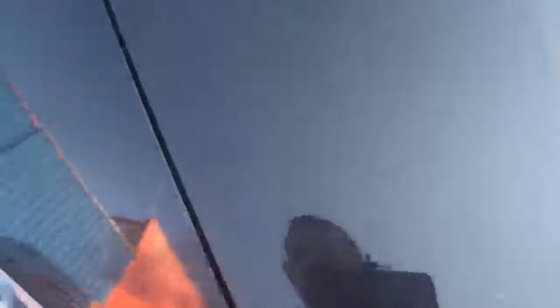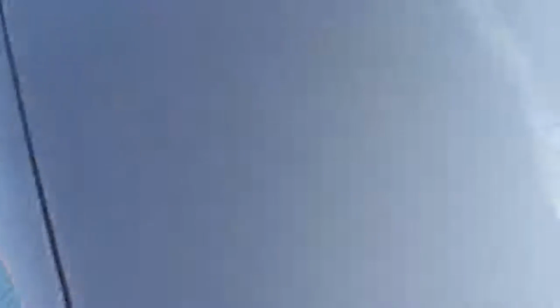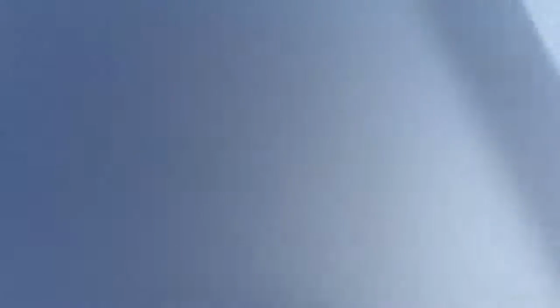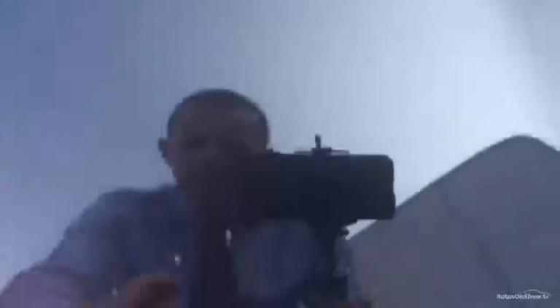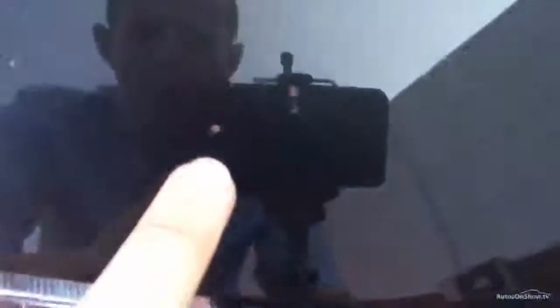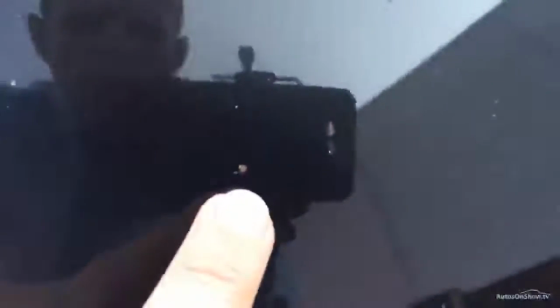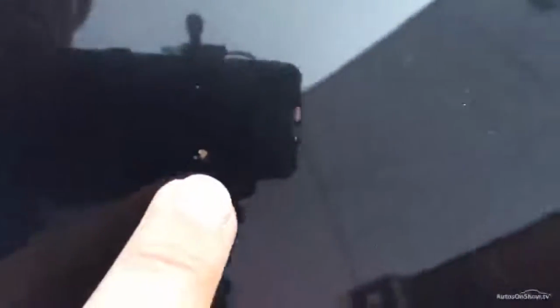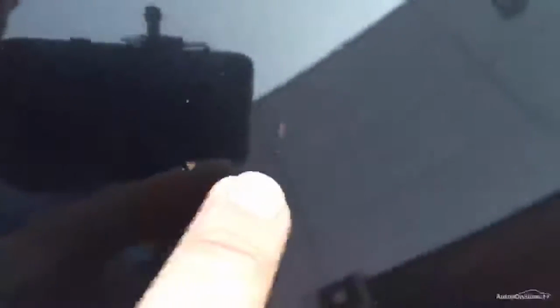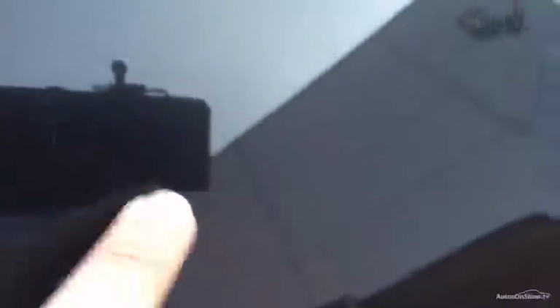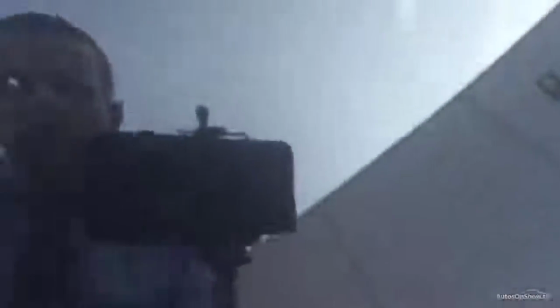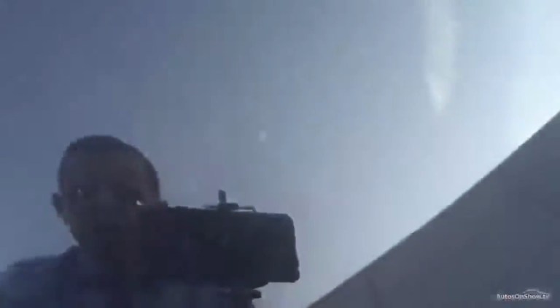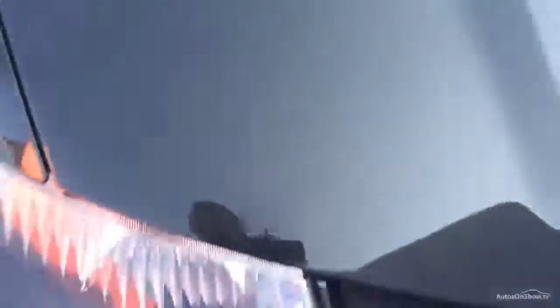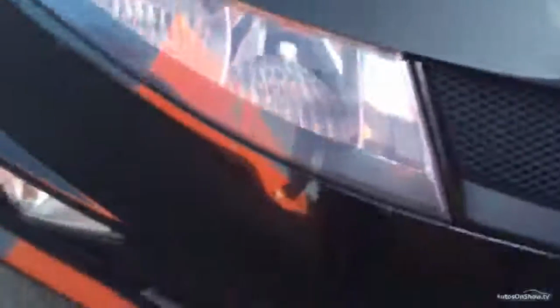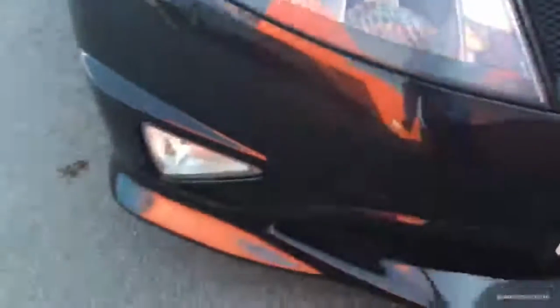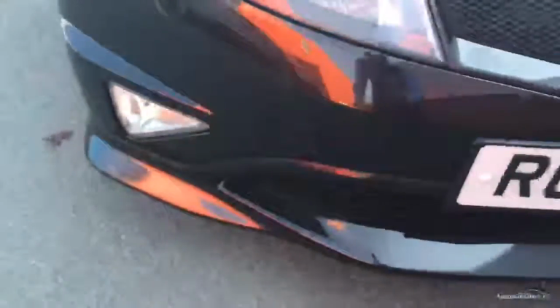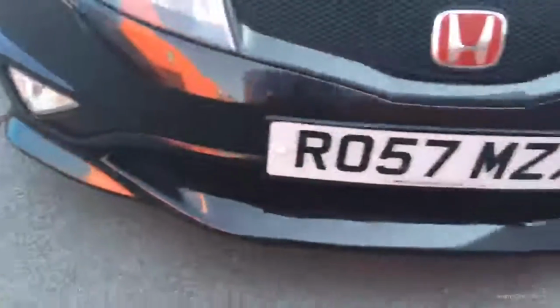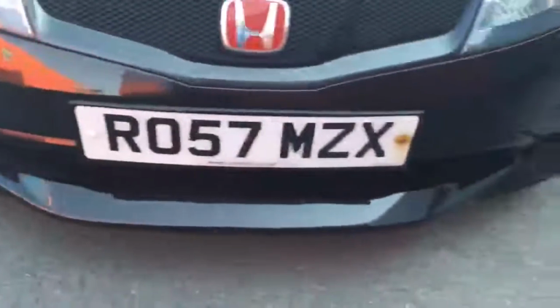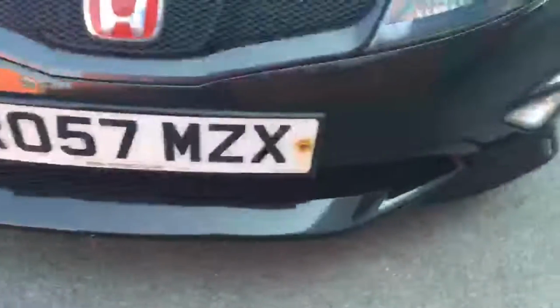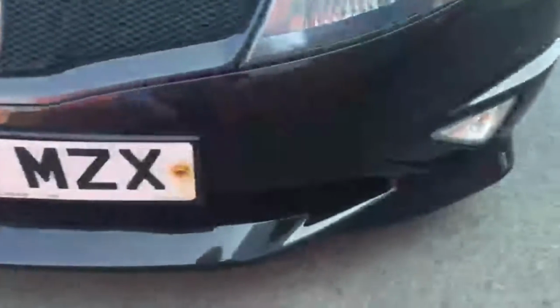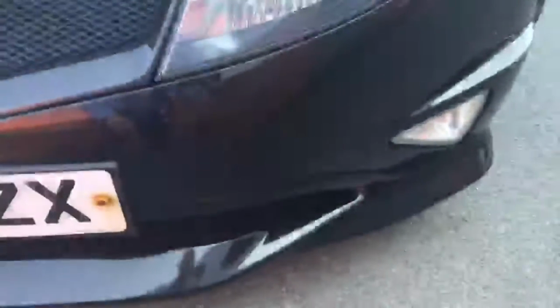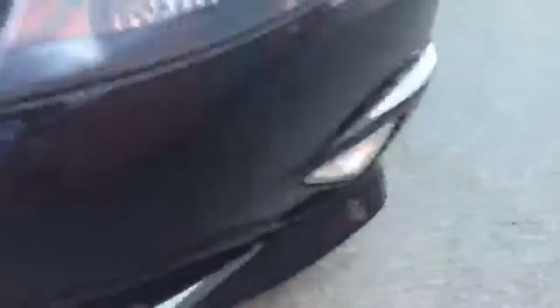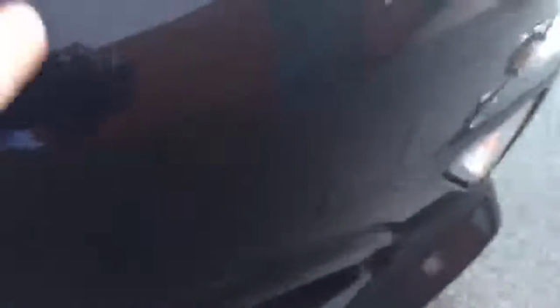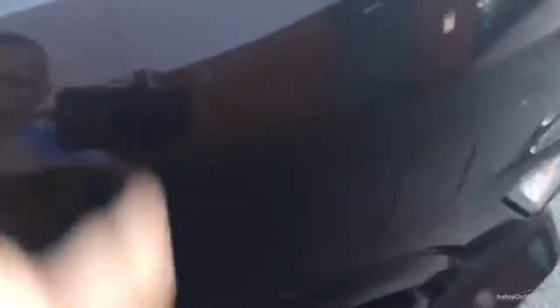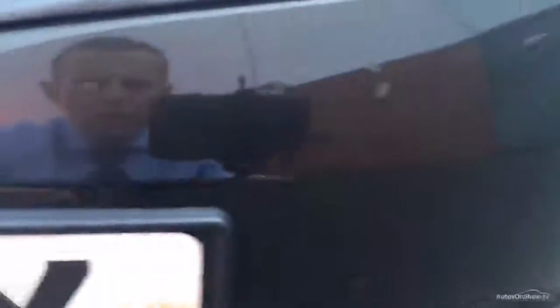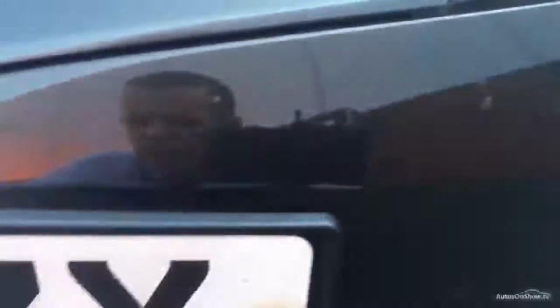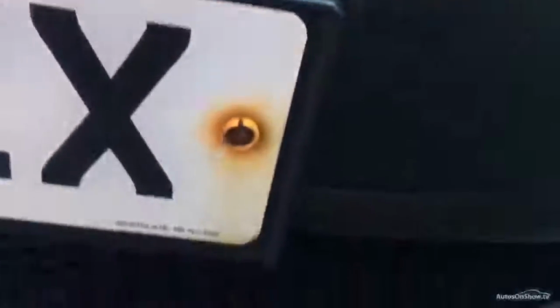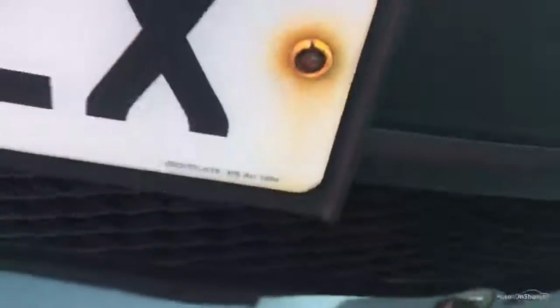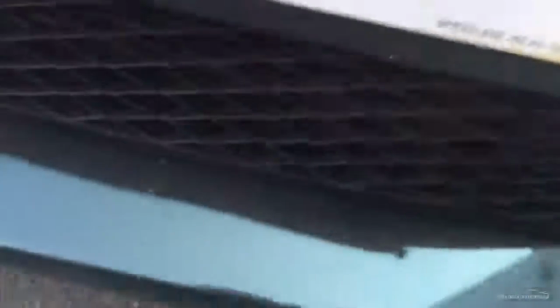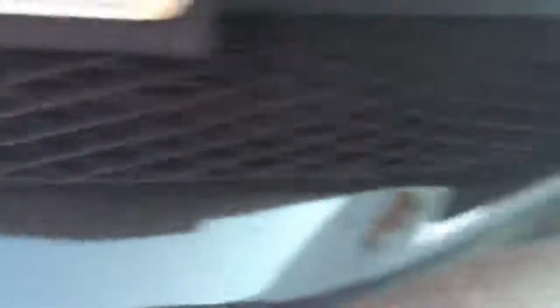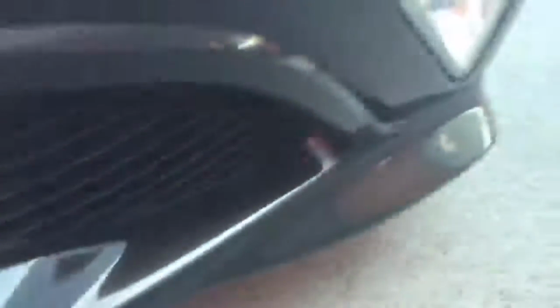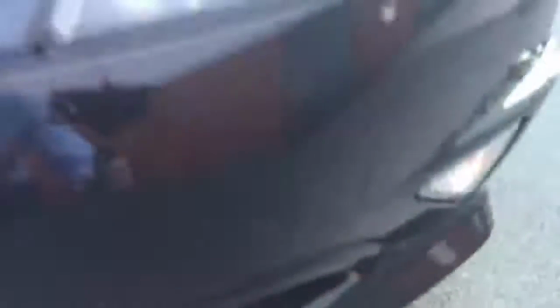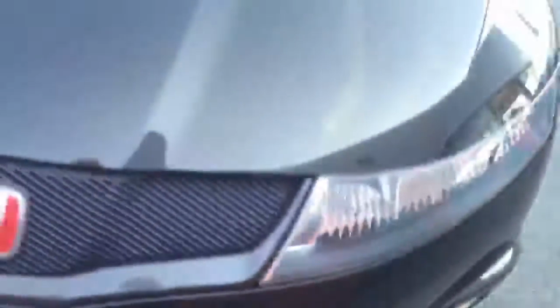Looking at the bonnet now, we have got one or two stone chips as you can see, which will just need to be touched in. And then just a few light chips on the front of that bumper, which is pretty much as you'd expect for 68,000 miles — but certainly nothing major at all.